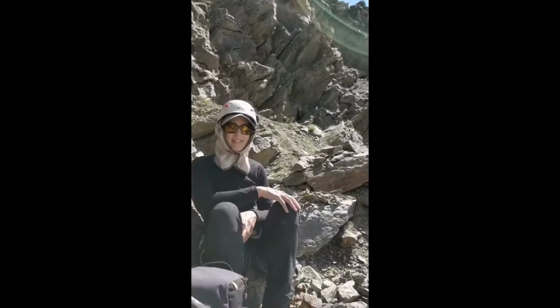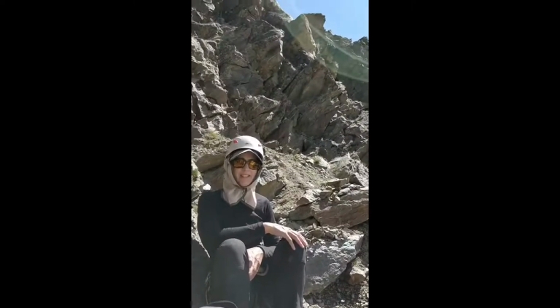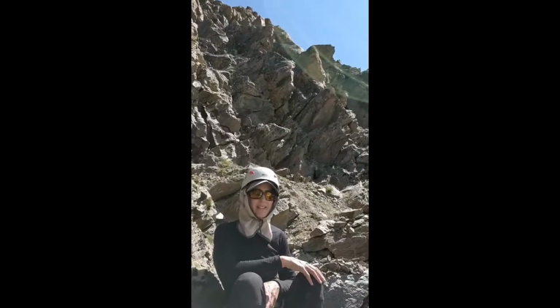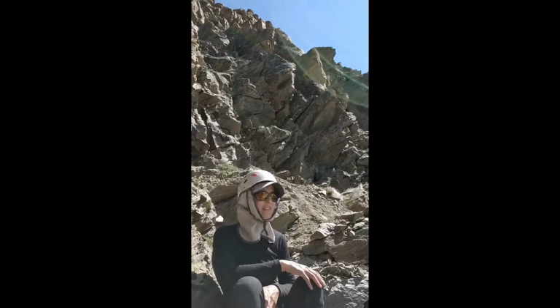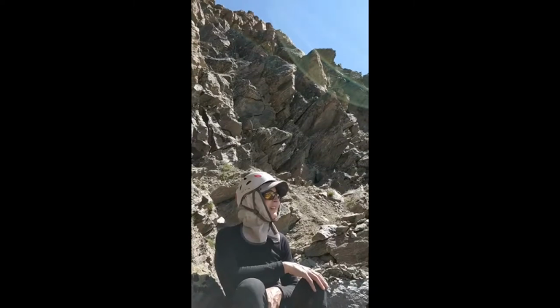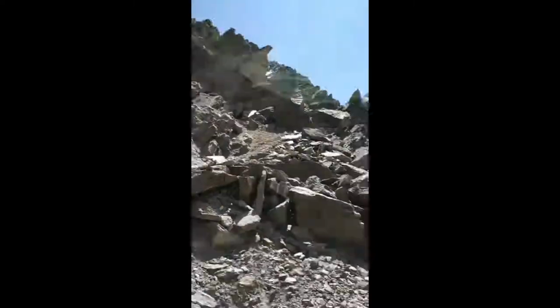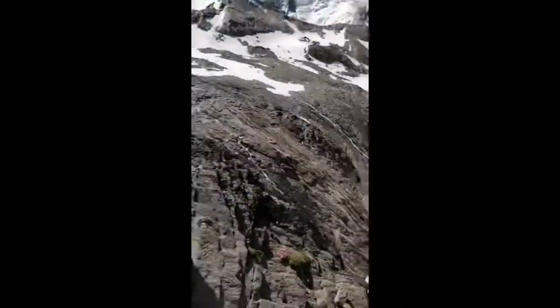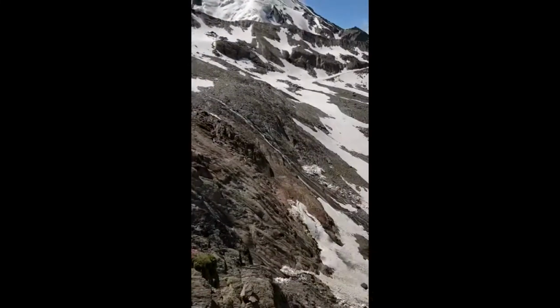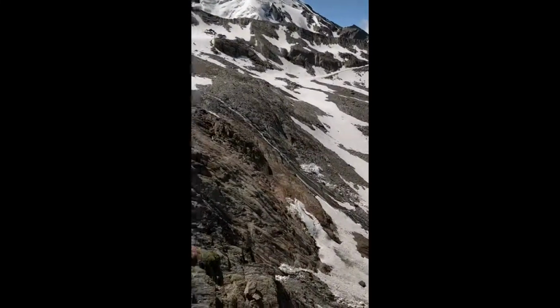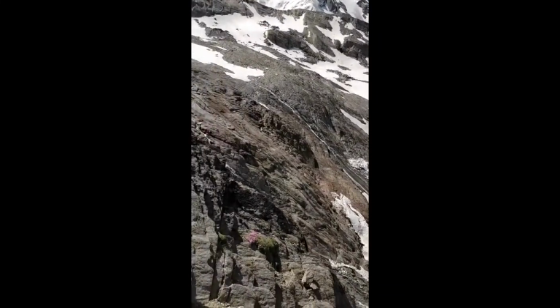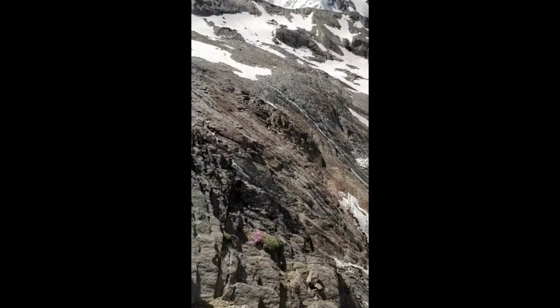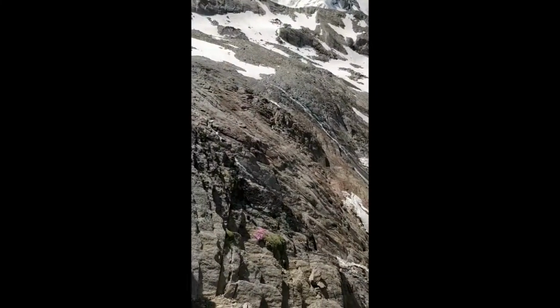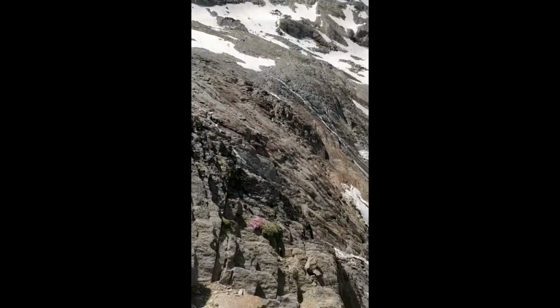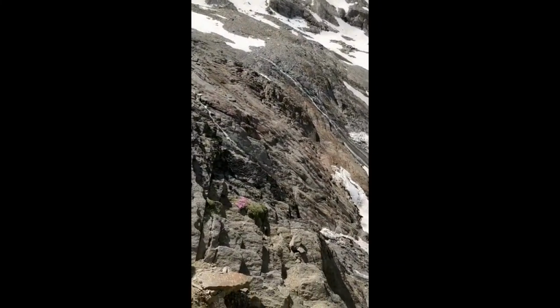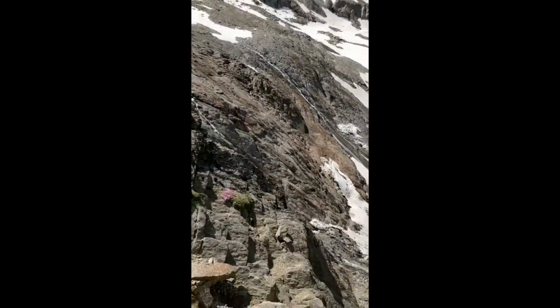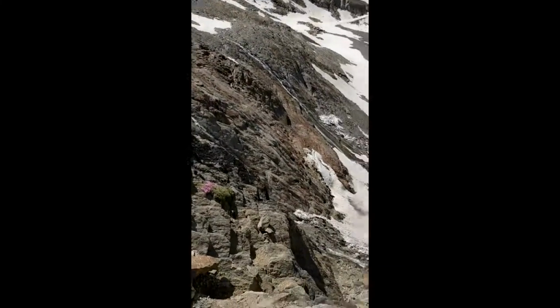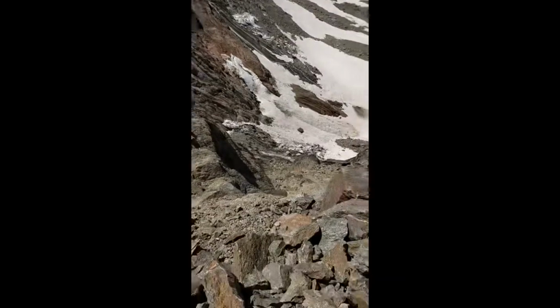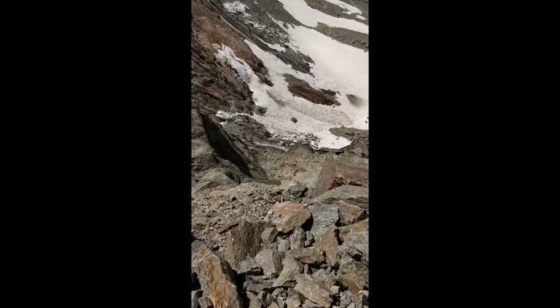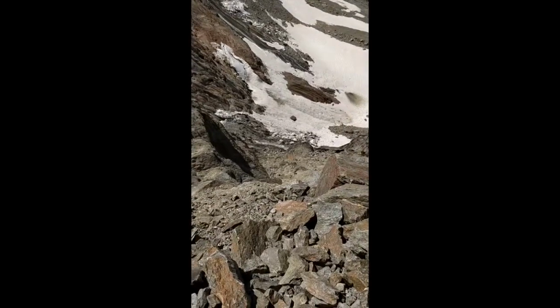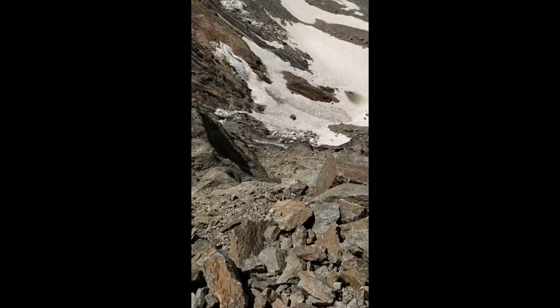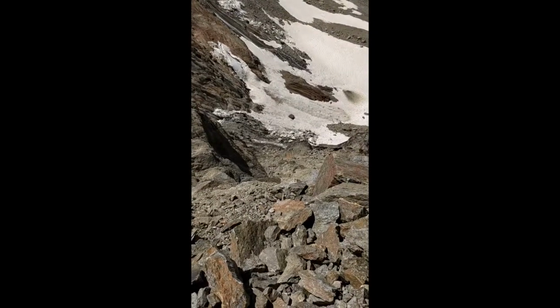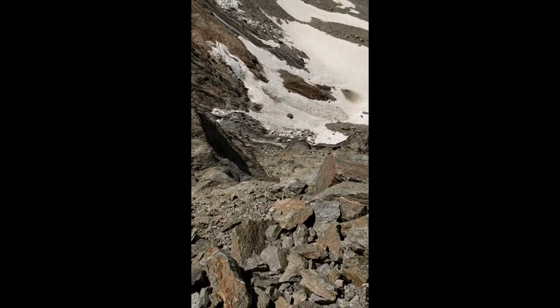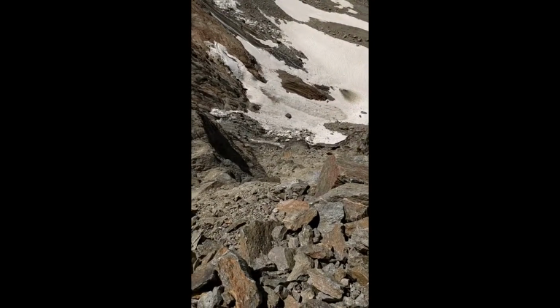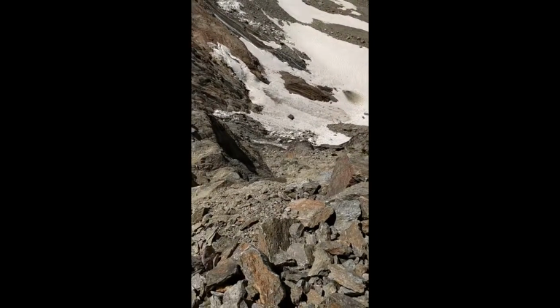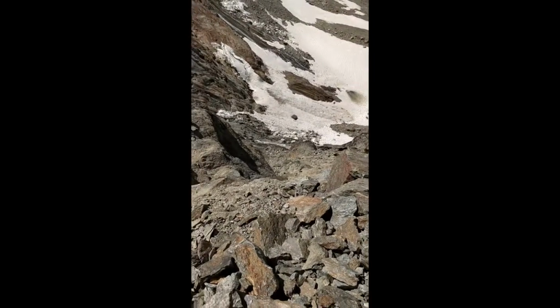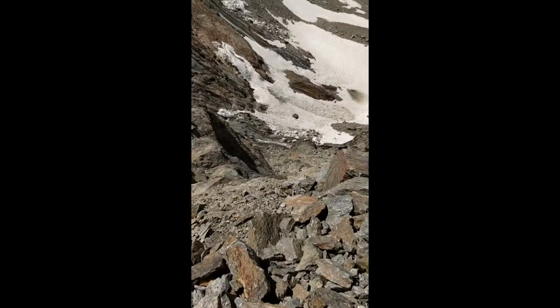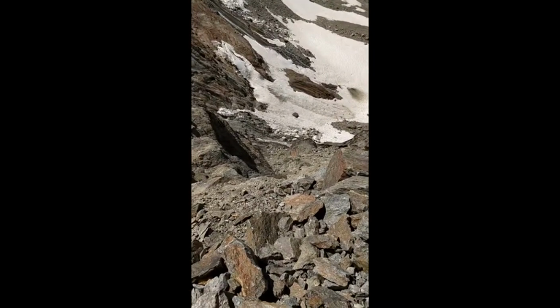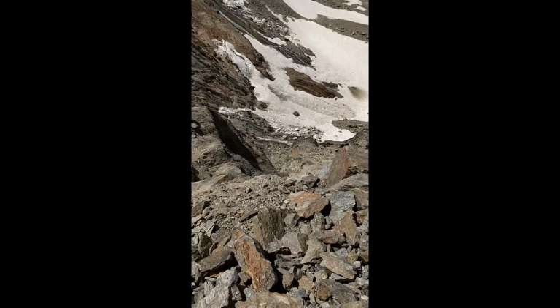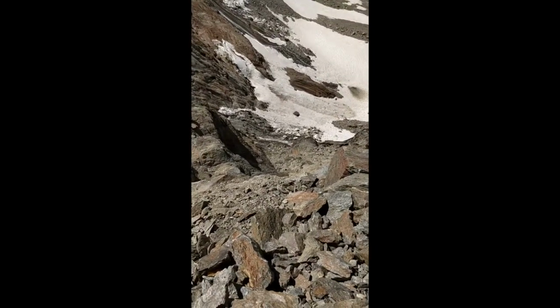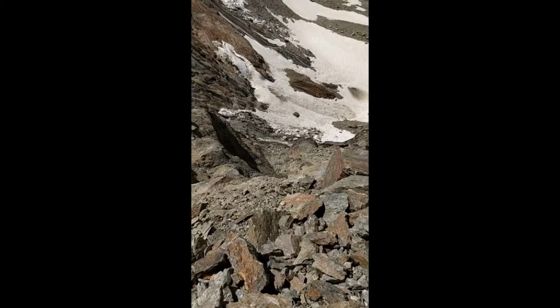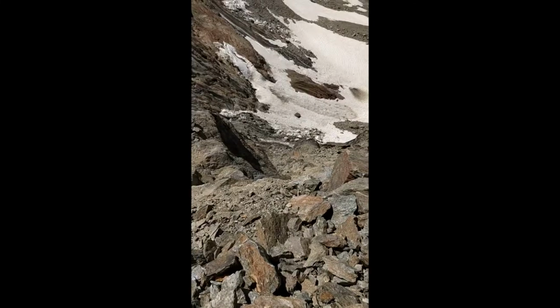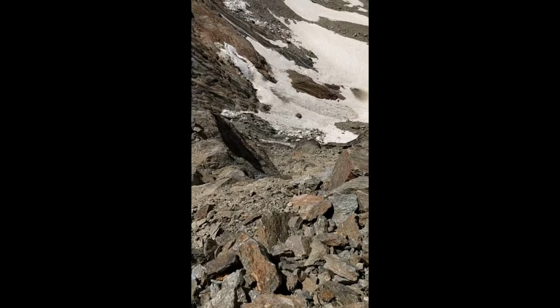Coming up the ridge of the Legeenhorn, having made the traverse across which took like one and a half hours or something and not come up very far at all. But now it's basically ridge straight up so it's very hard to get lost — which we almost did.